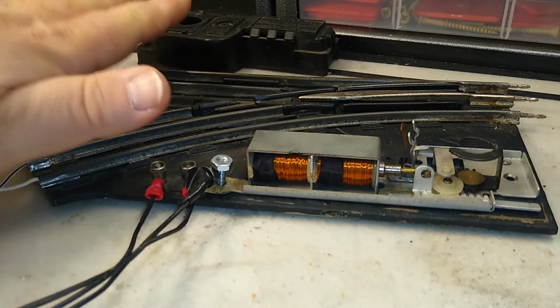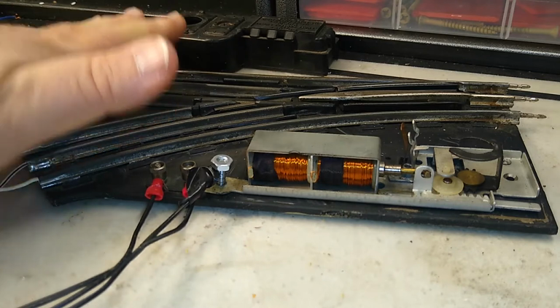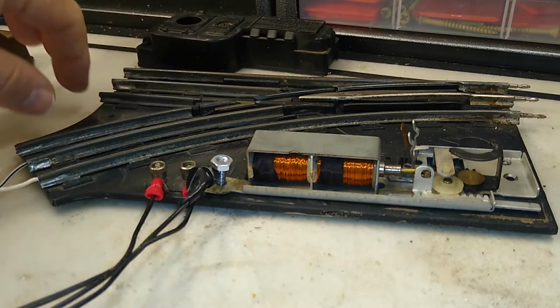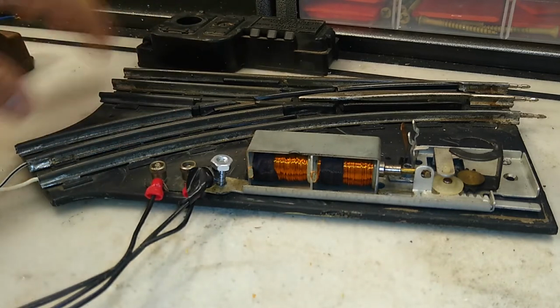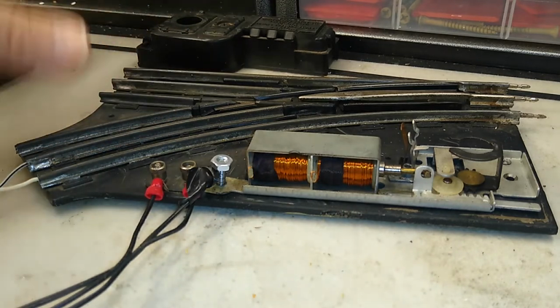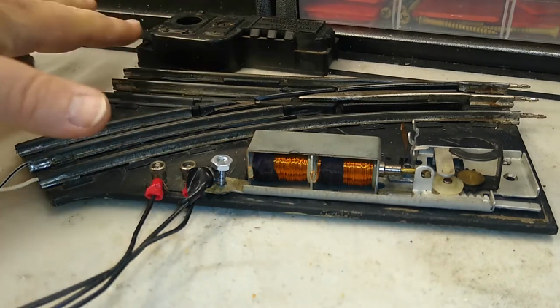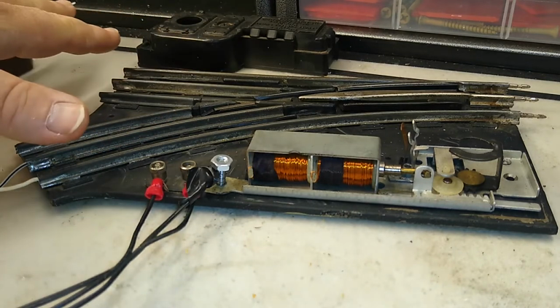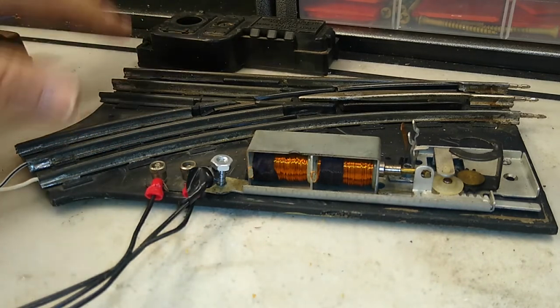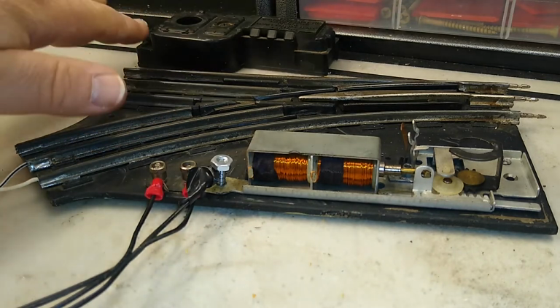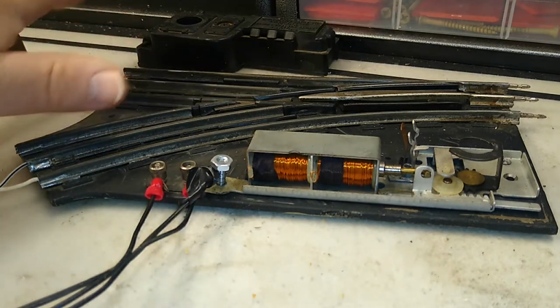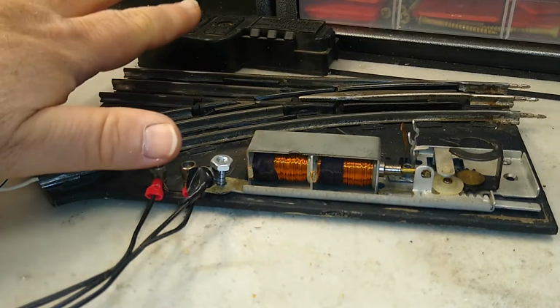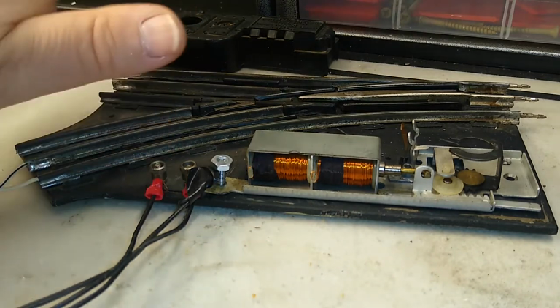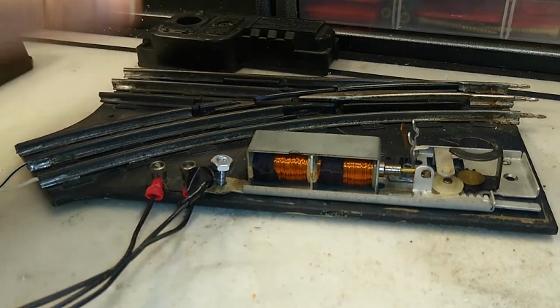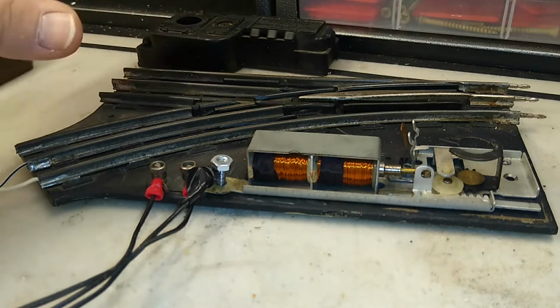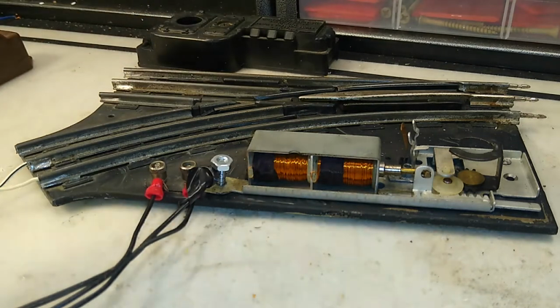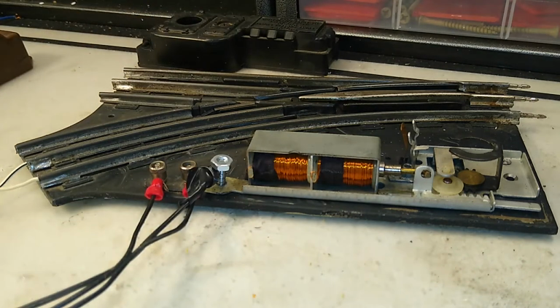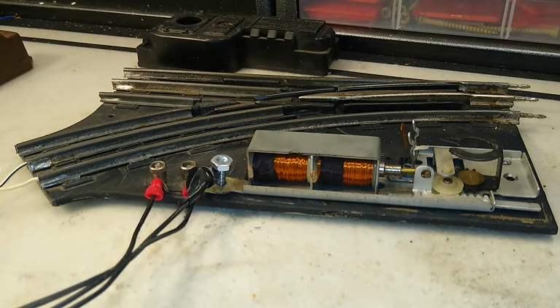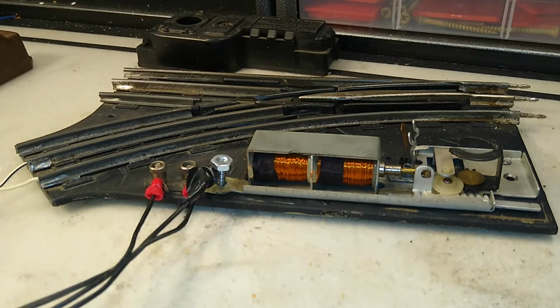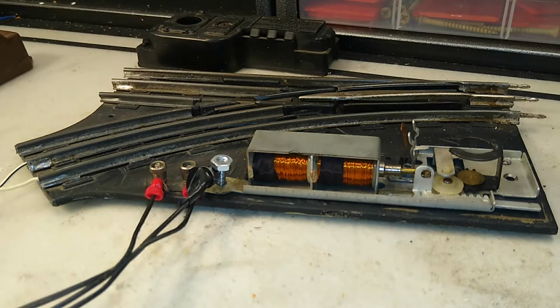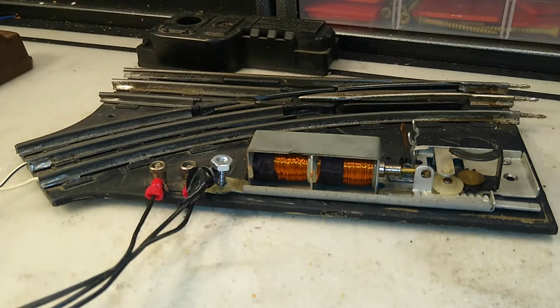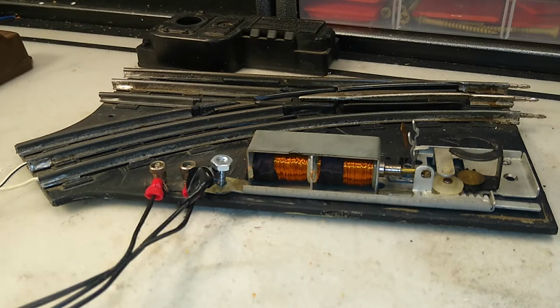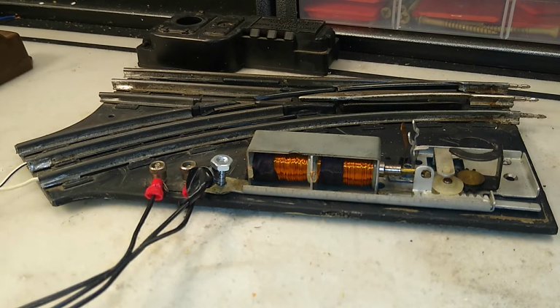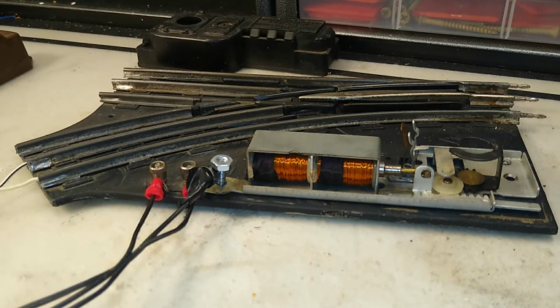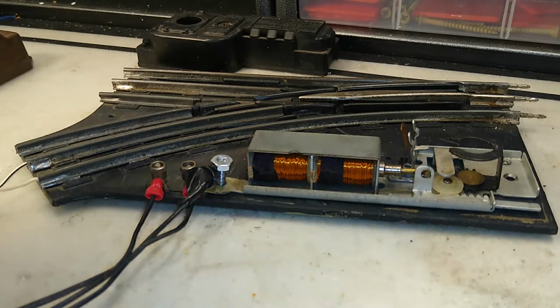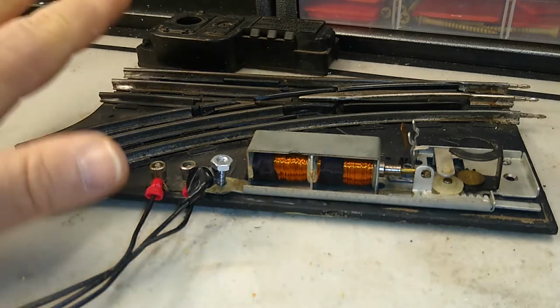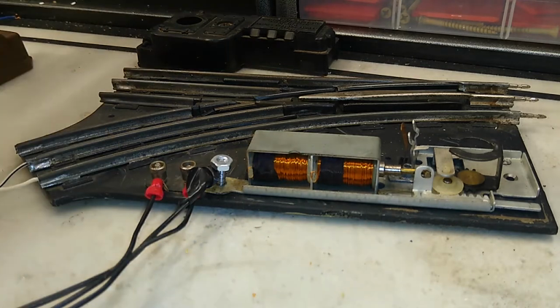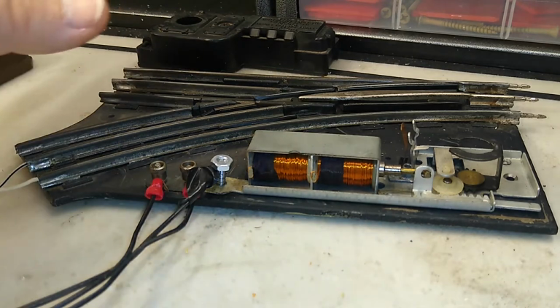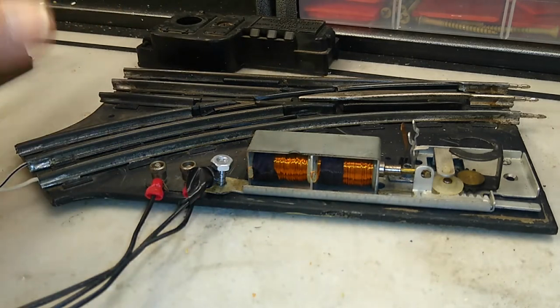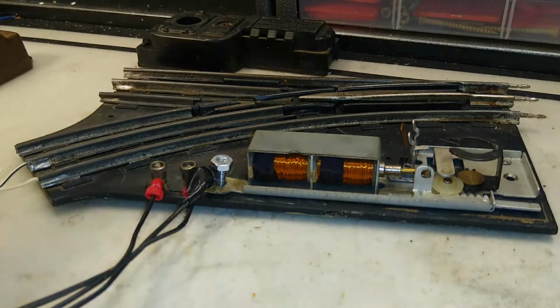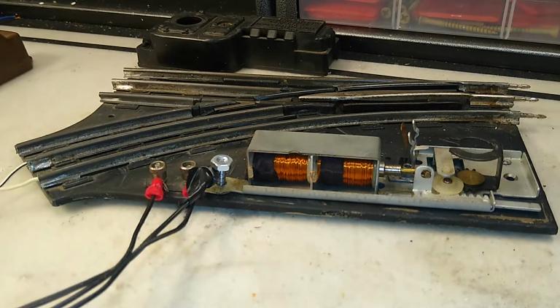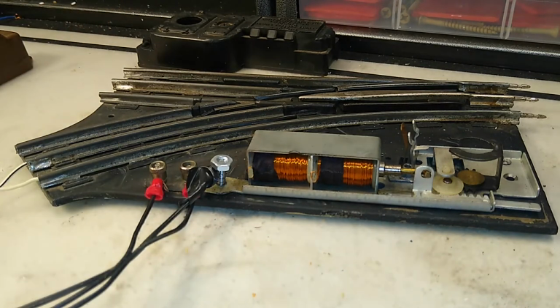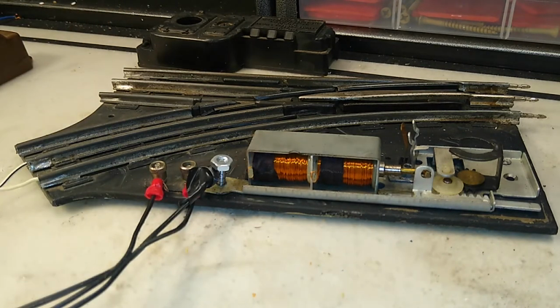Keep in mind, since I don't have any other track tied up here, I don't have the fiber pins in. You can watch the other video on how to install the fiber pins and where those go. But since I don't have any other track attached, I don't need them at this point.